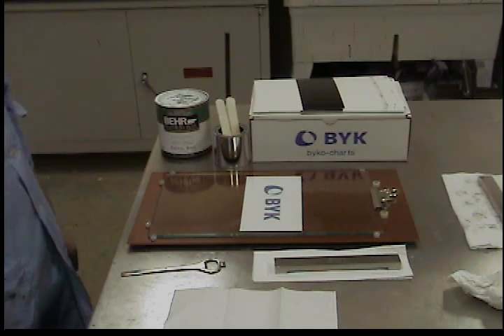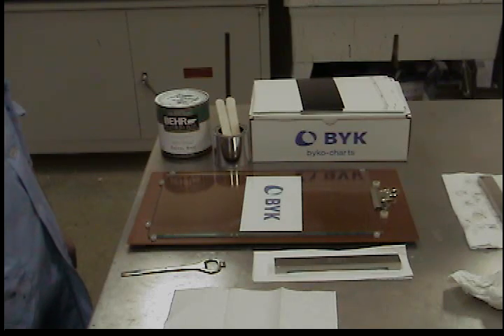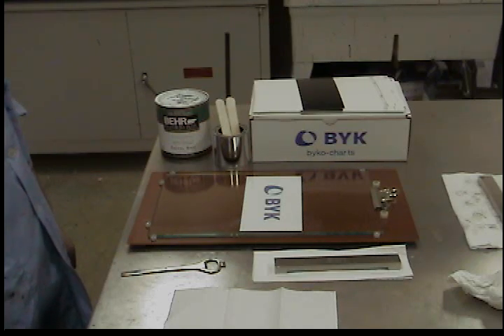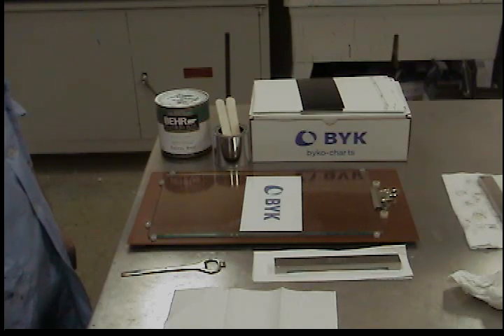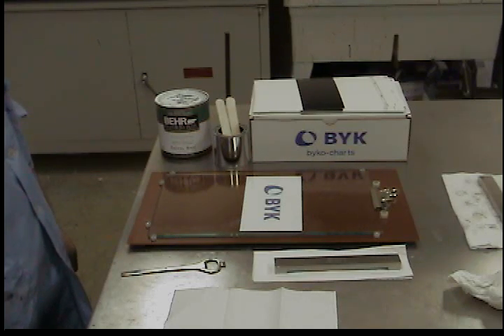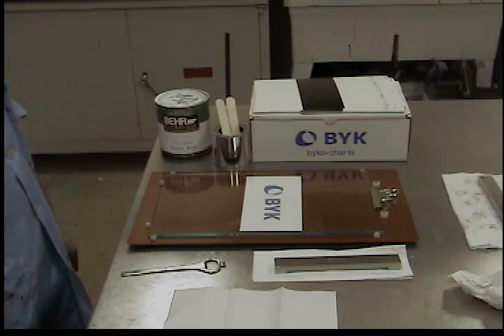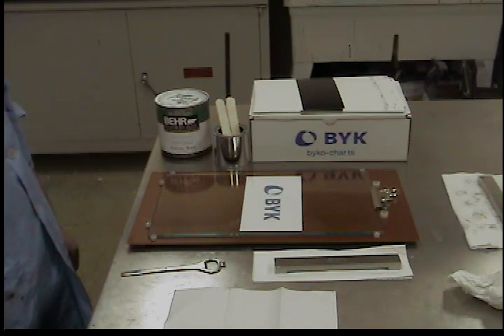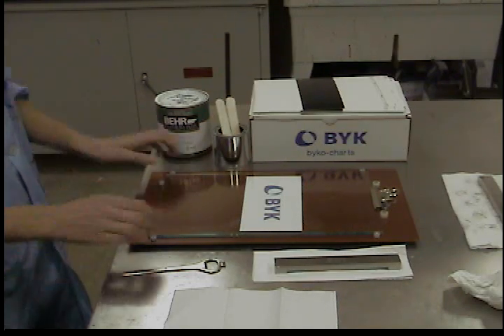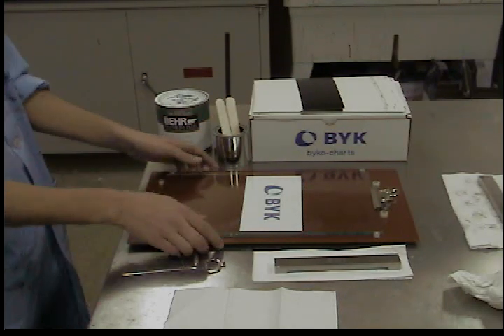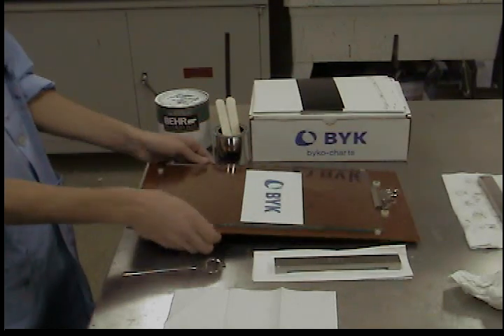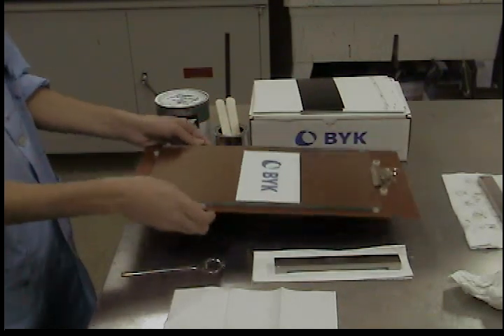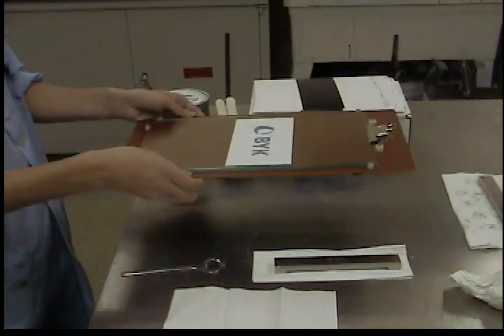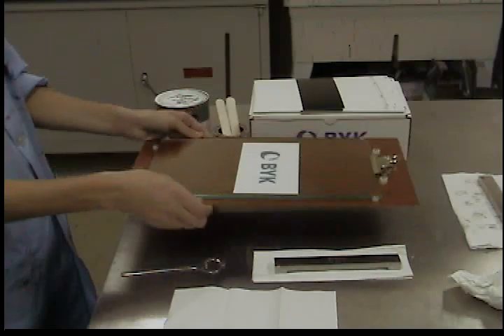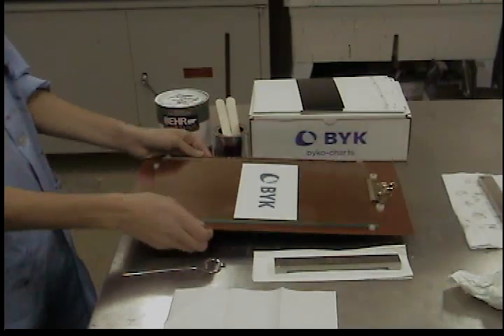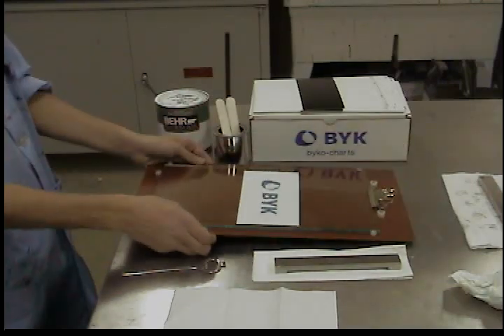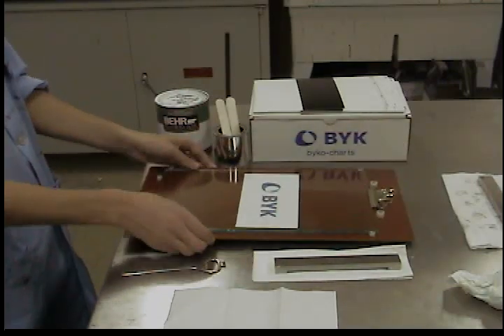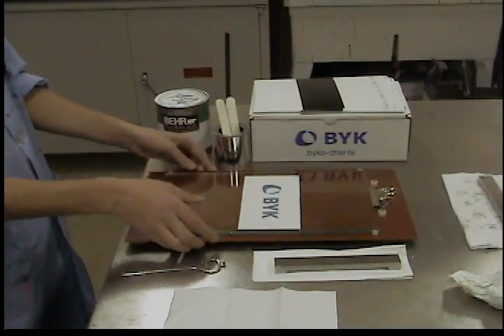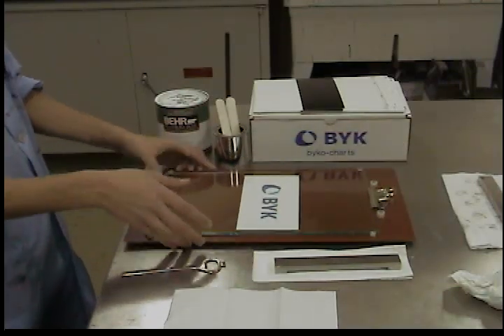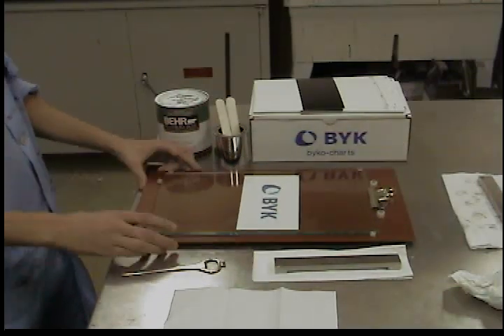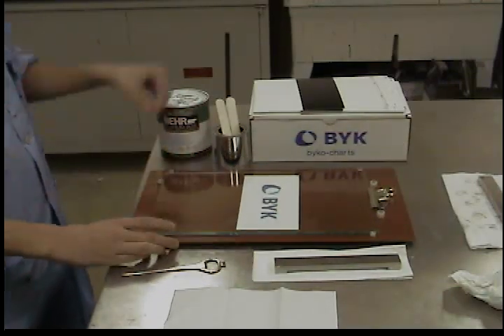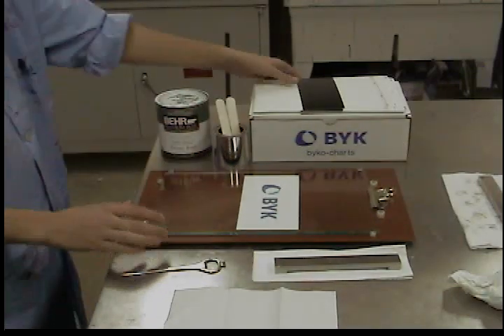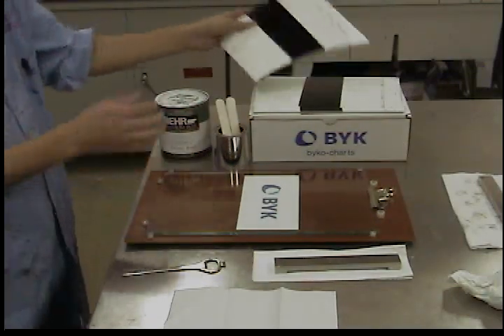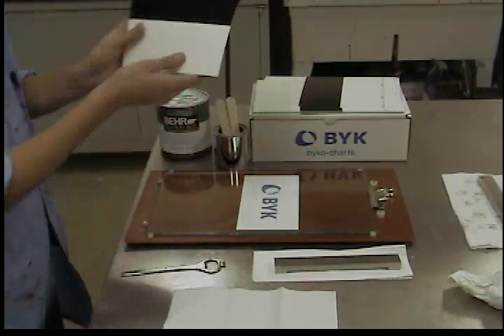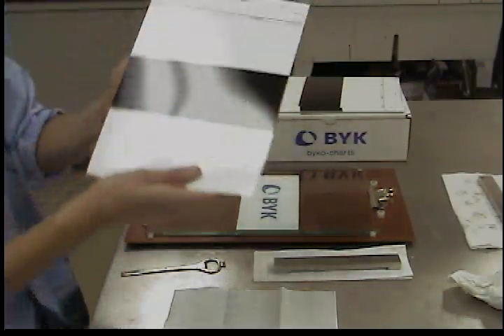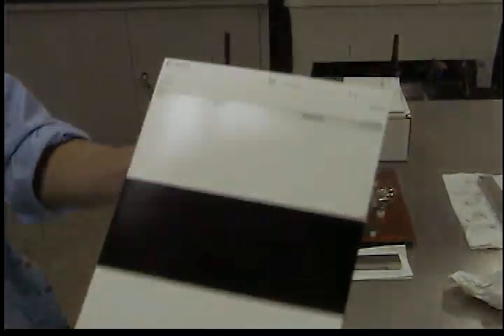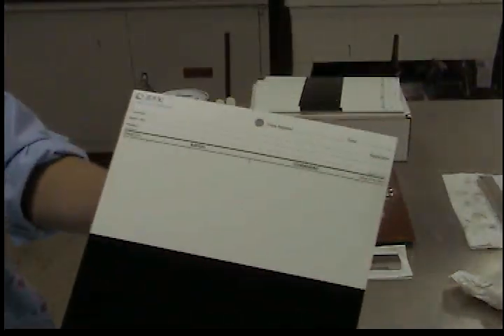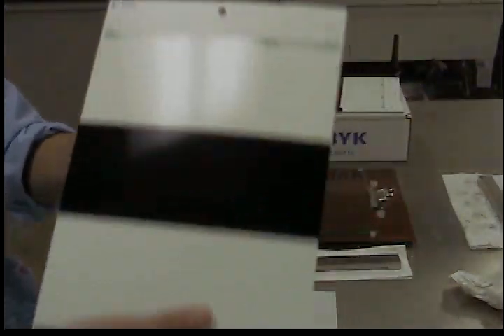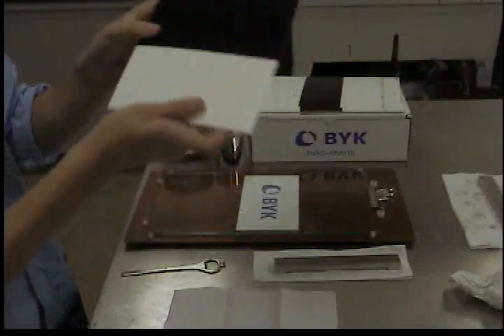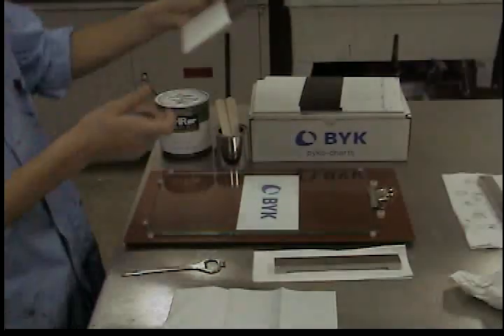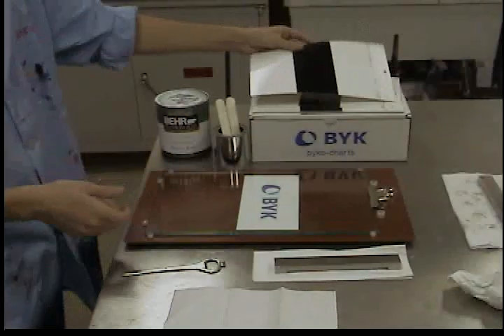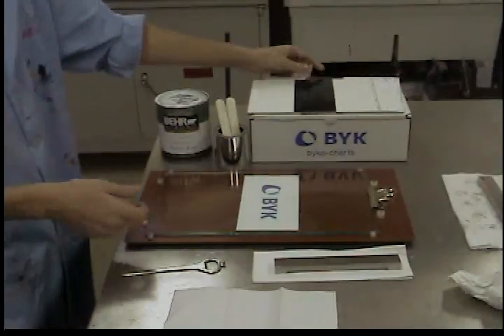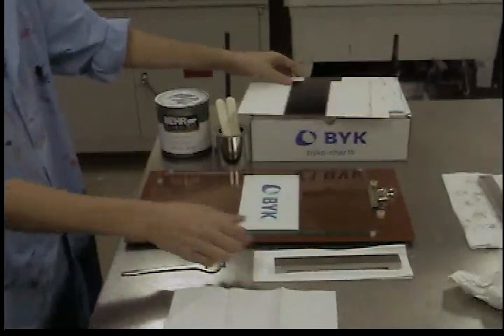For this test you will need a drawdown plate, an appropriate Bicco chart, and a bar type film applicator.